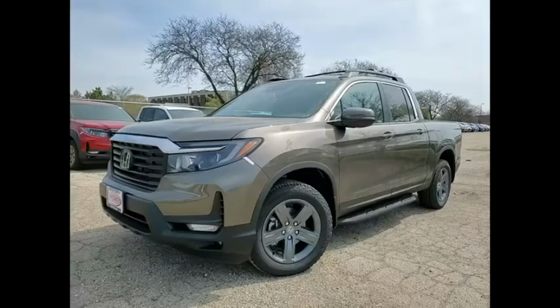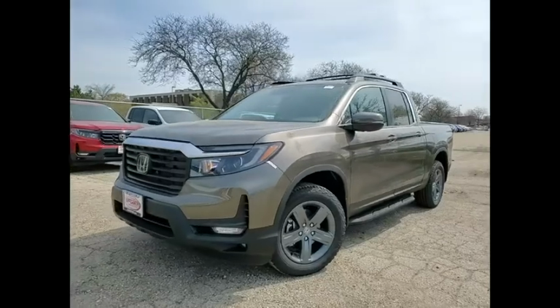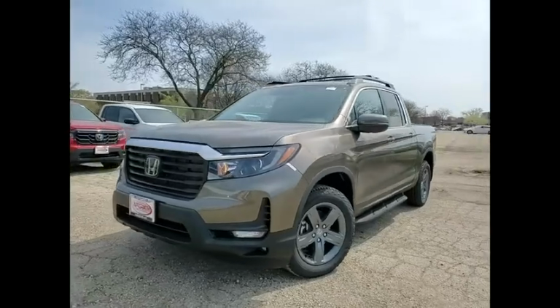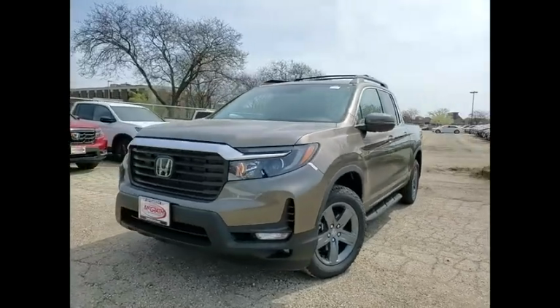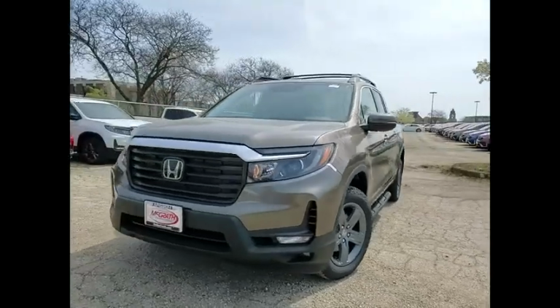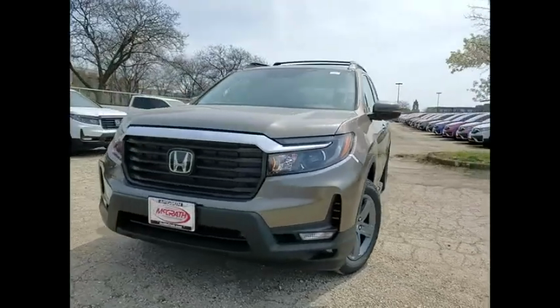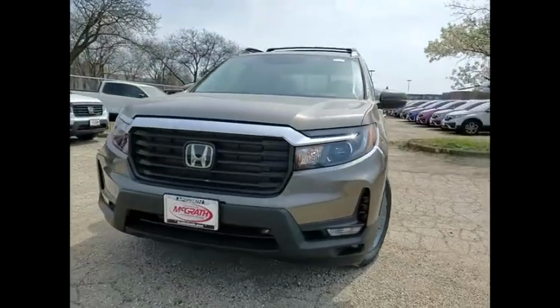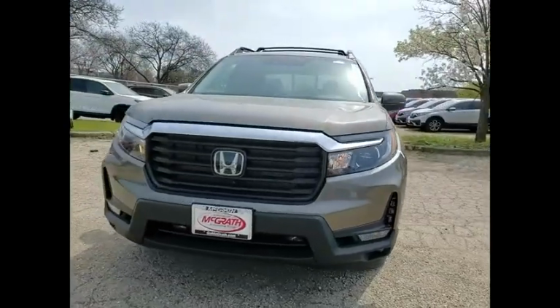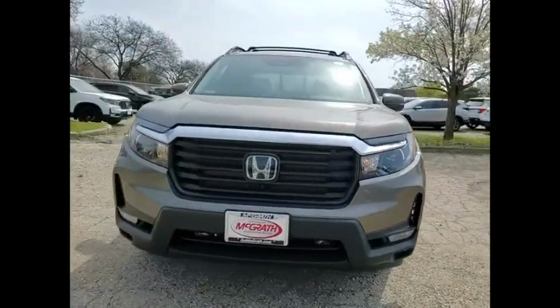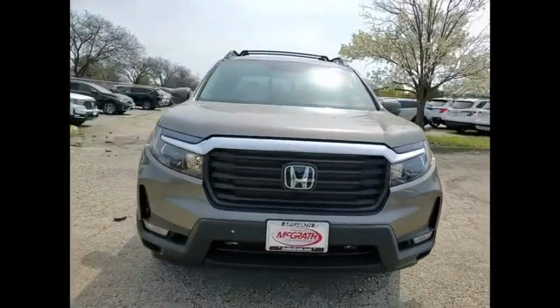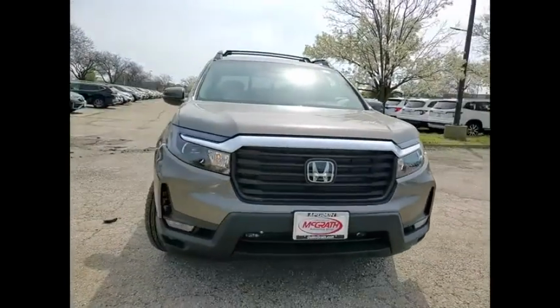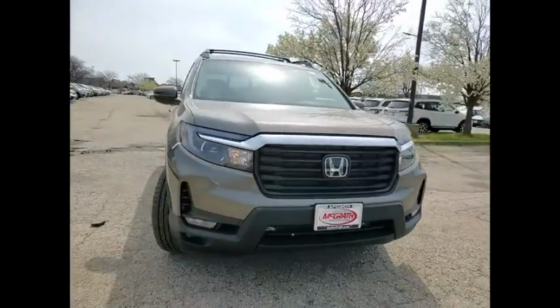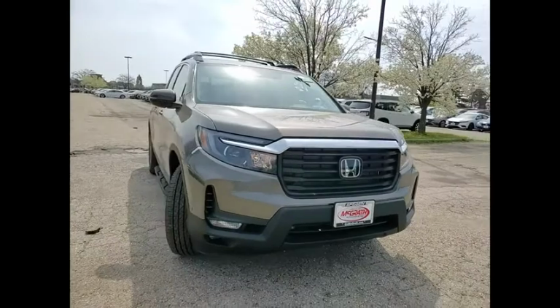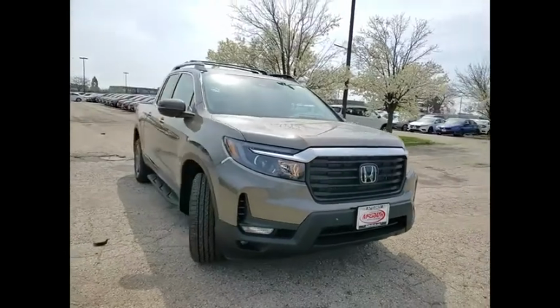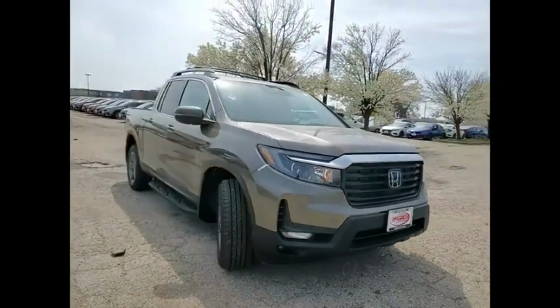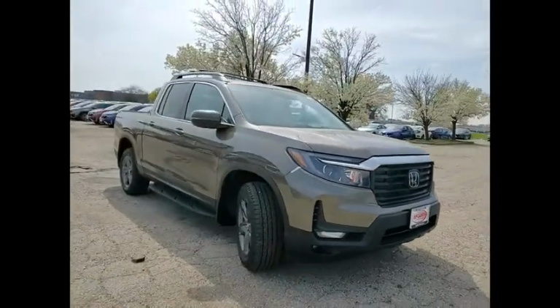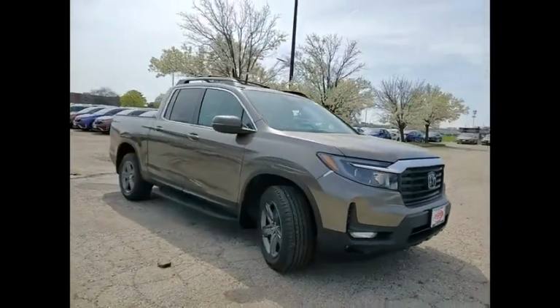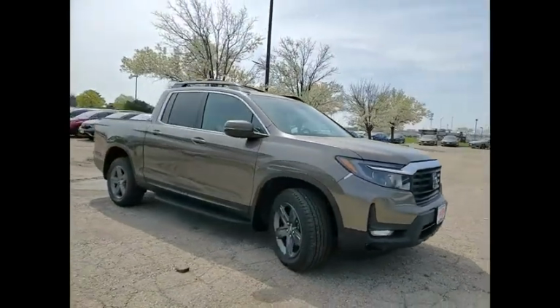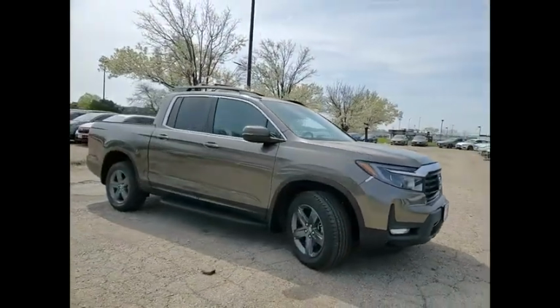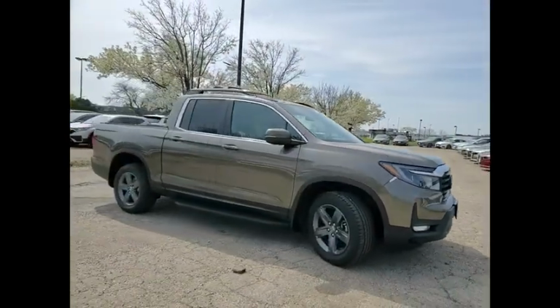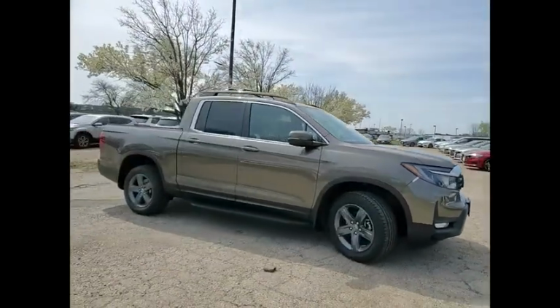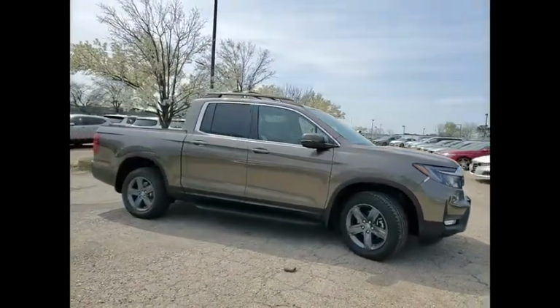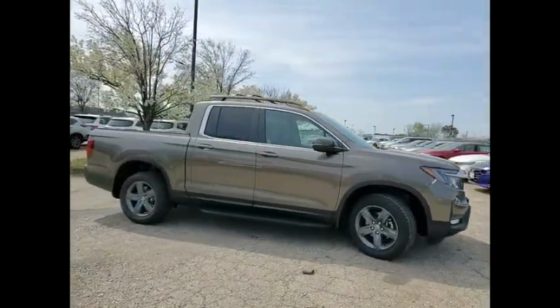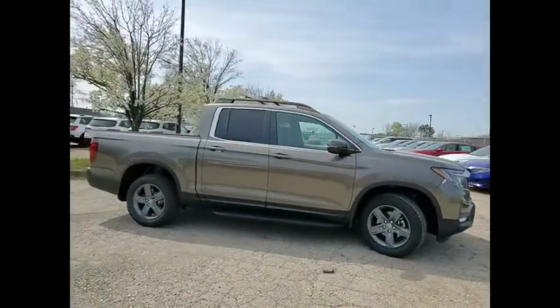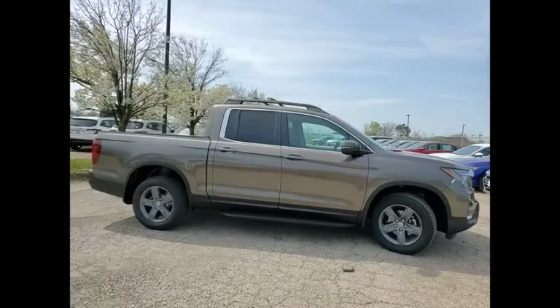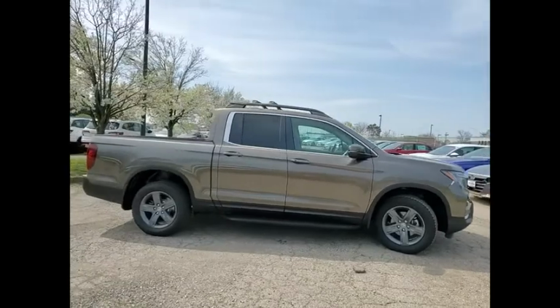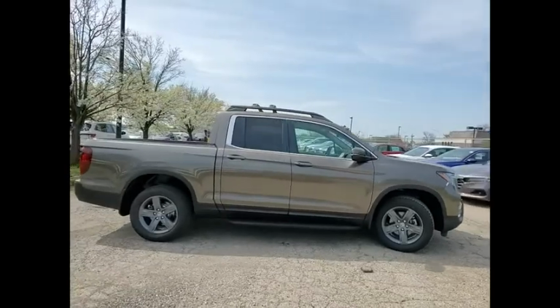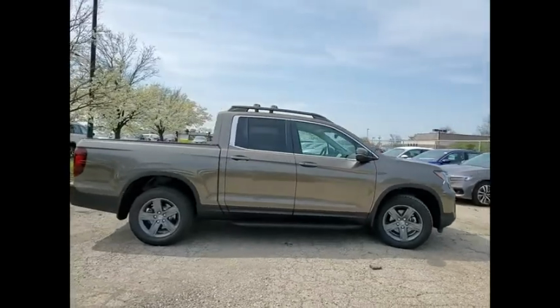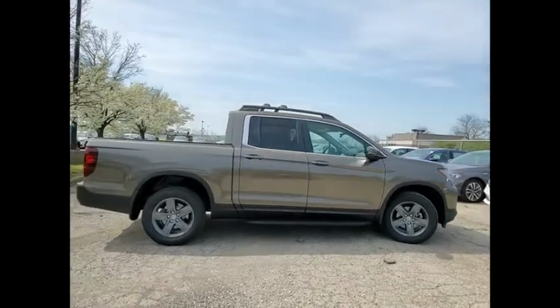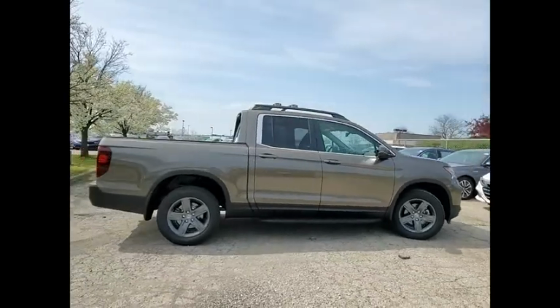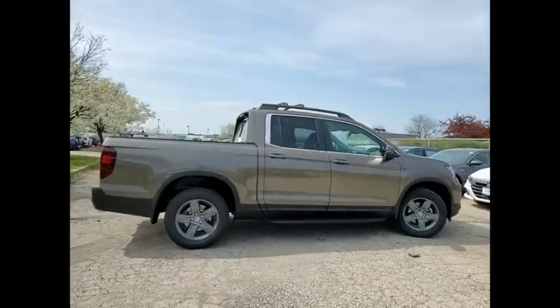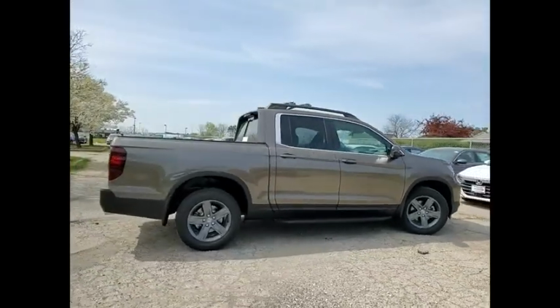Make a great choice today with the 2021 Ridgeline. The Ridgeline was designed to give you exactly what you need to get the job done. And with Honda quality built right in, this truck can be with you for the long haul.